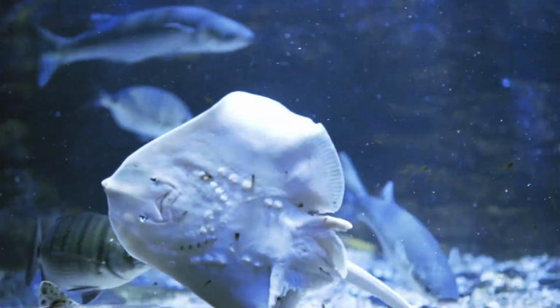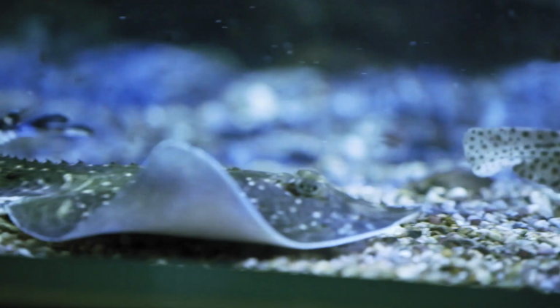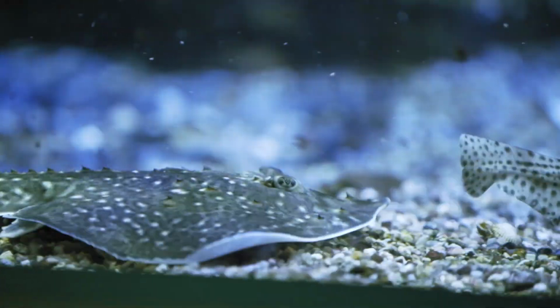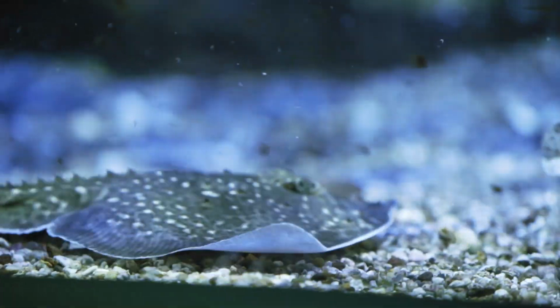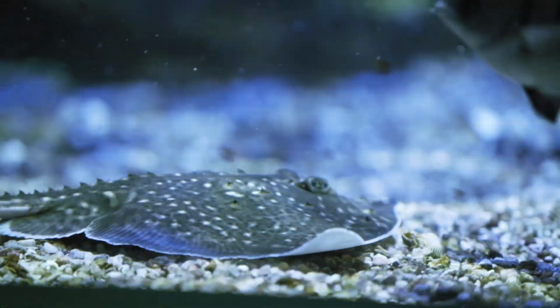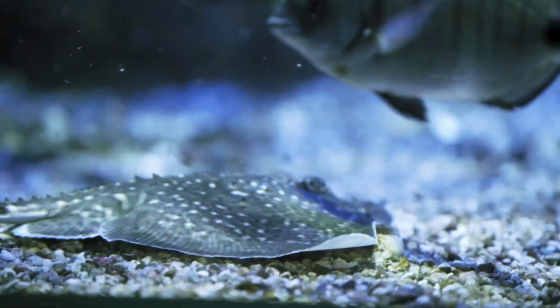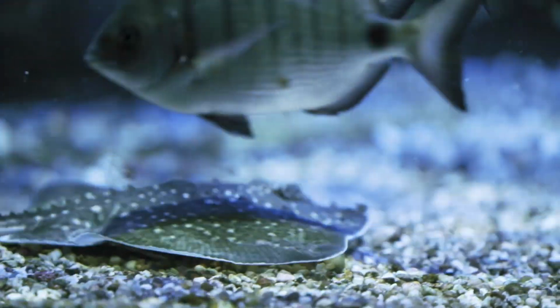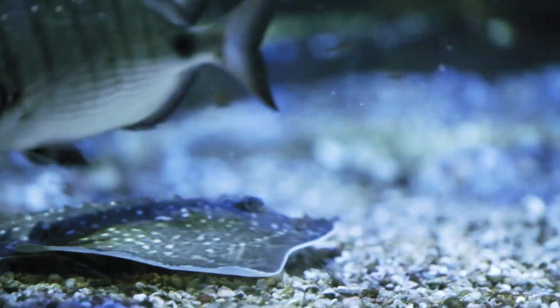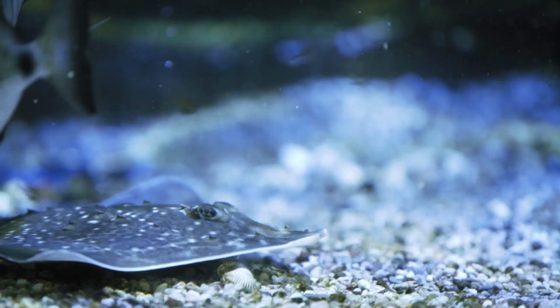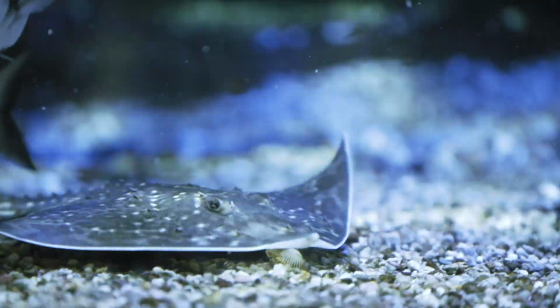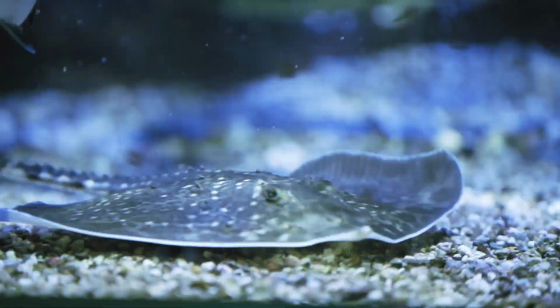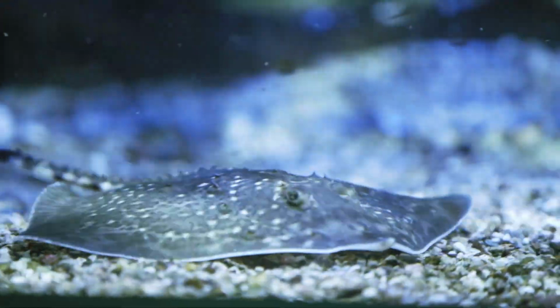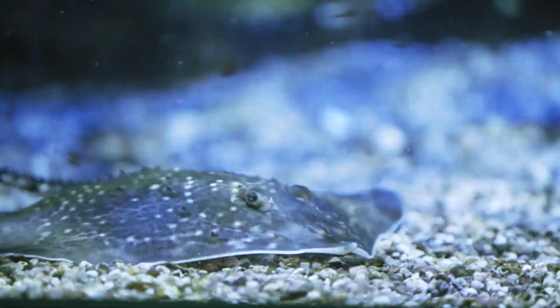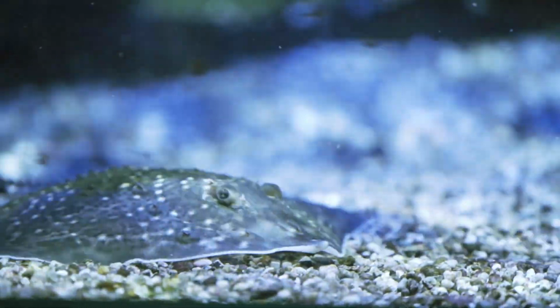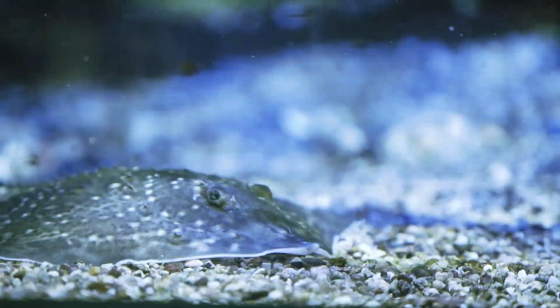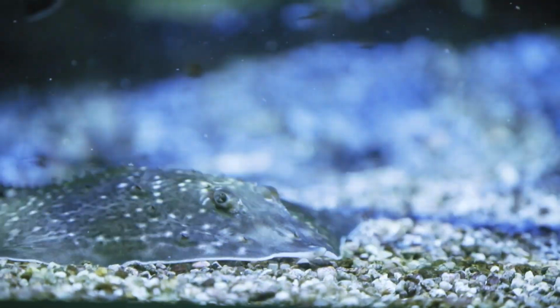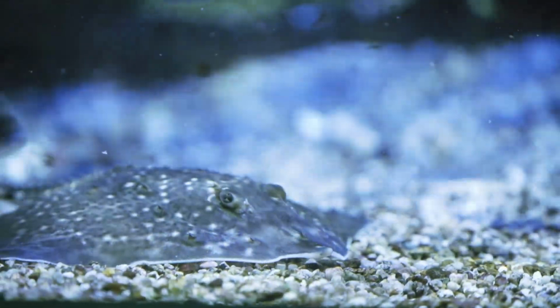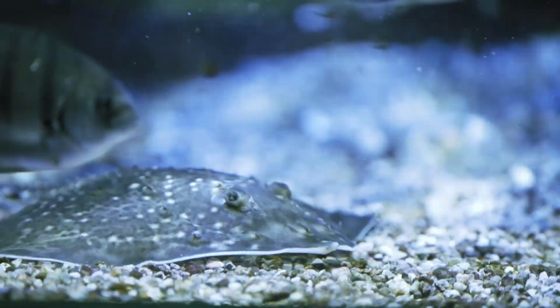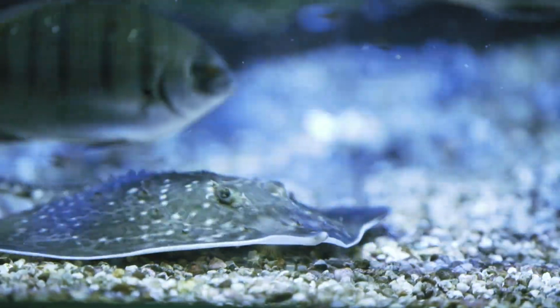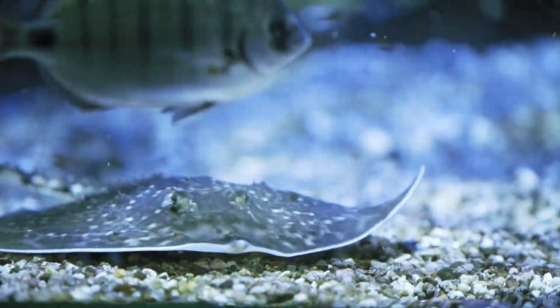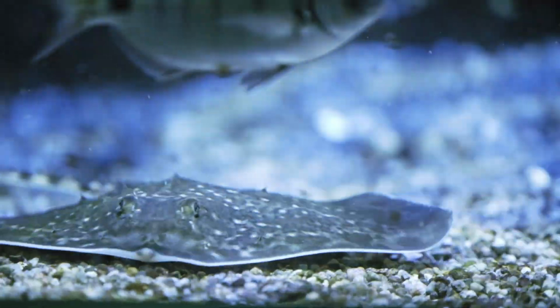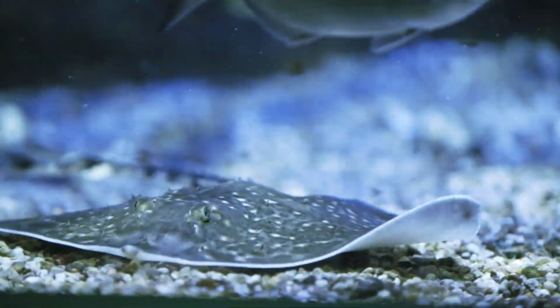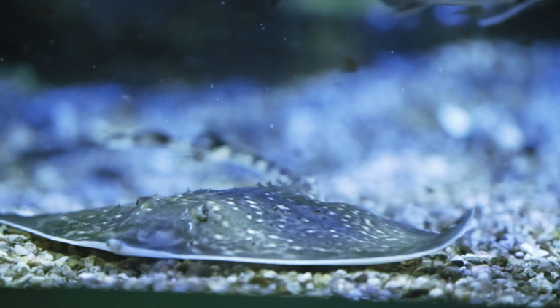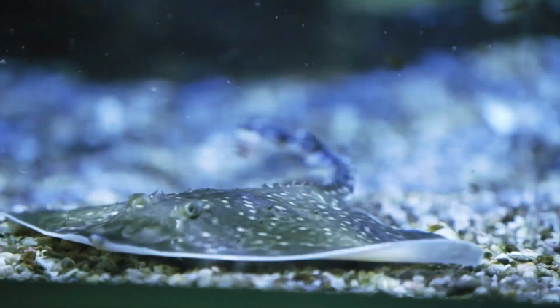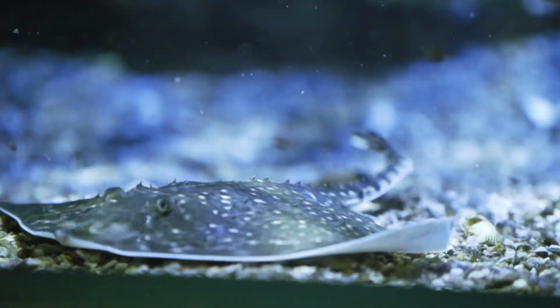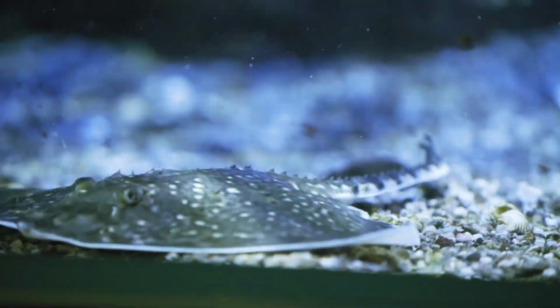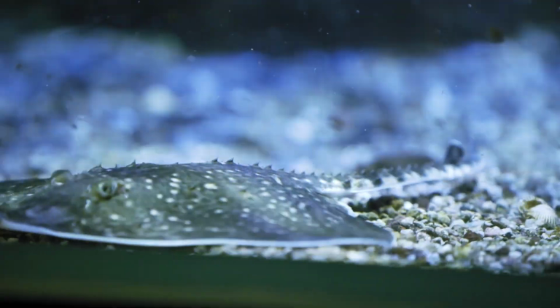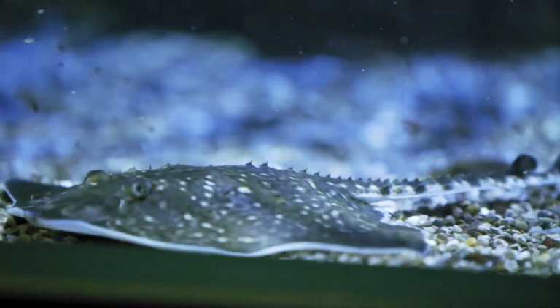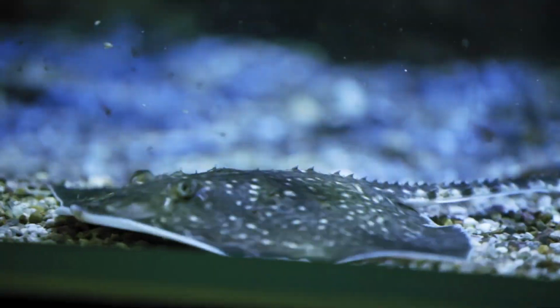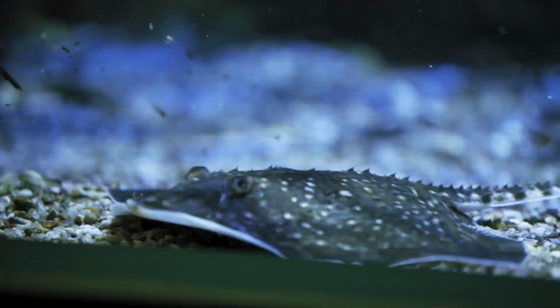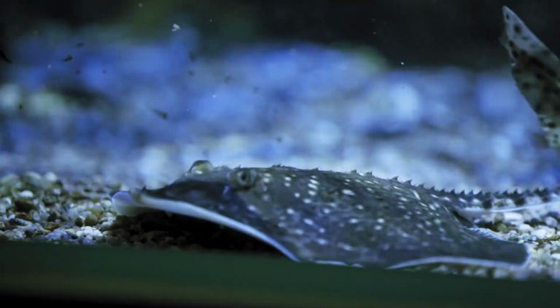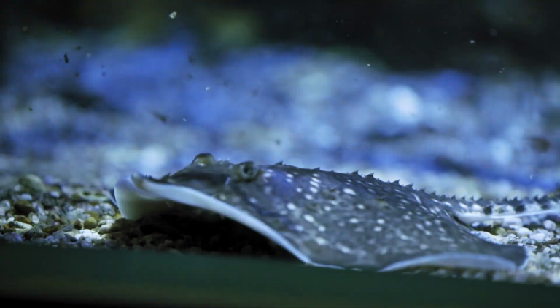We have two species of ray: small-eyed rays and thornback rays. A lot of times when people see them, they think that they're stingrays, but that's a completely different species, and our two species of ray are a lot less dangerous than stingrays.